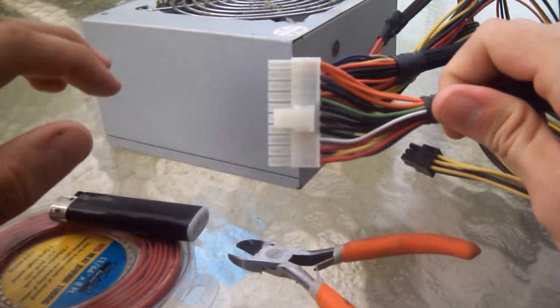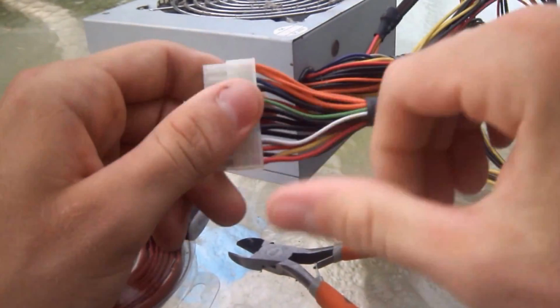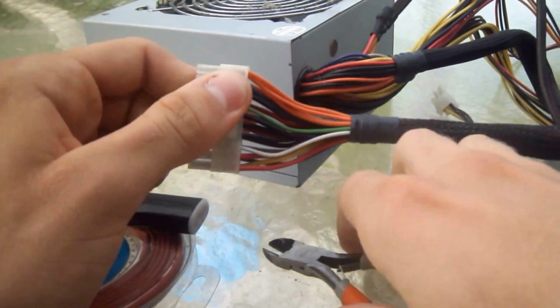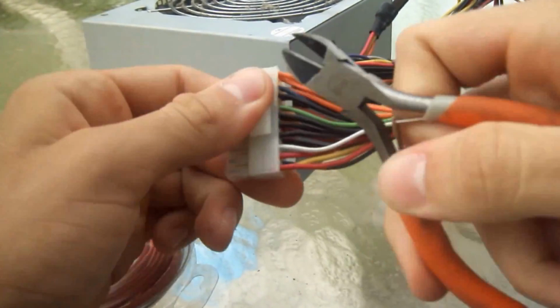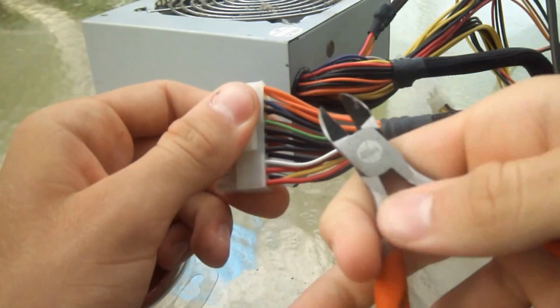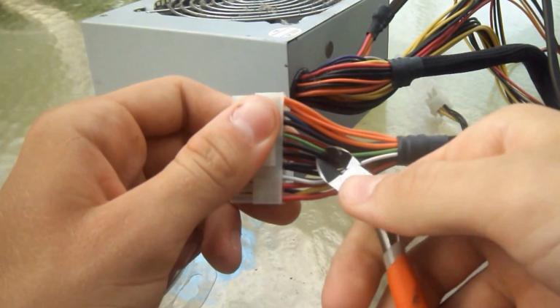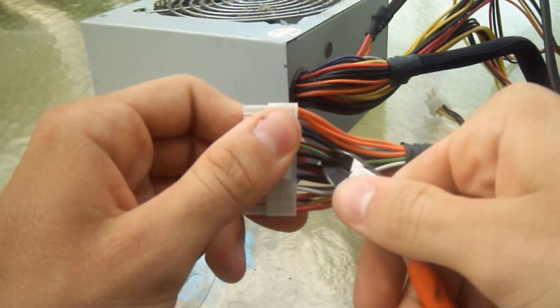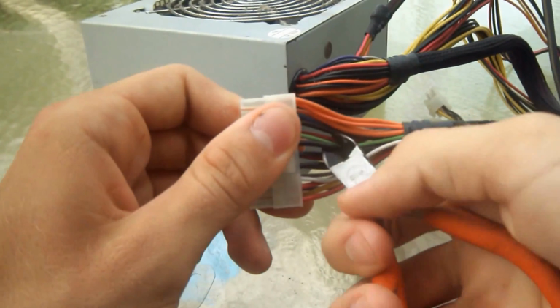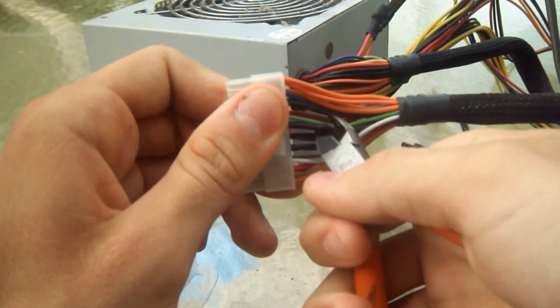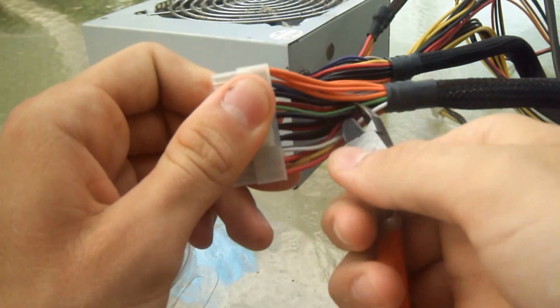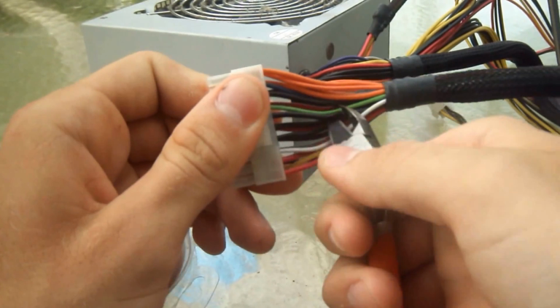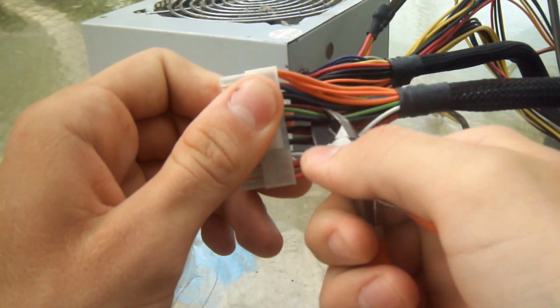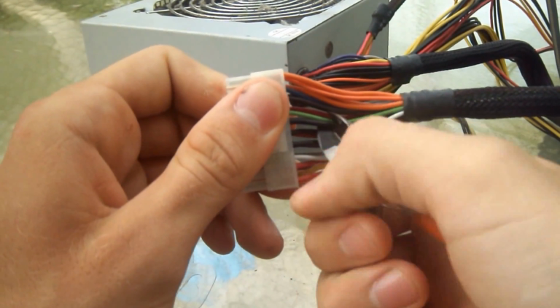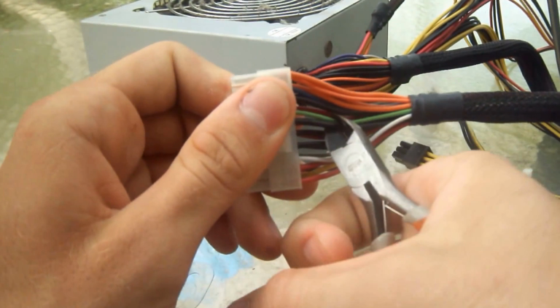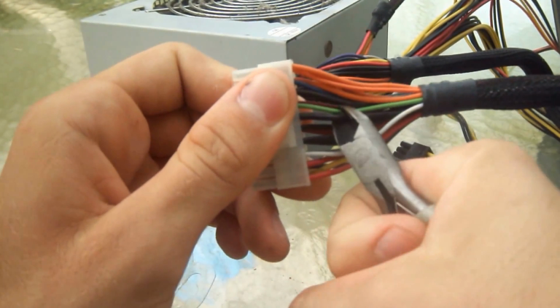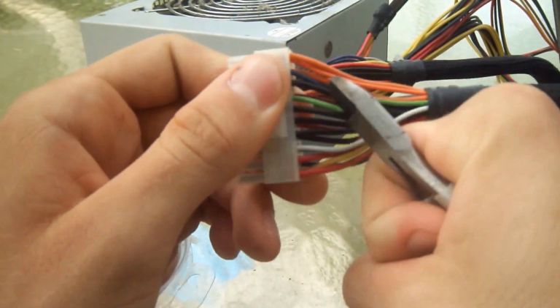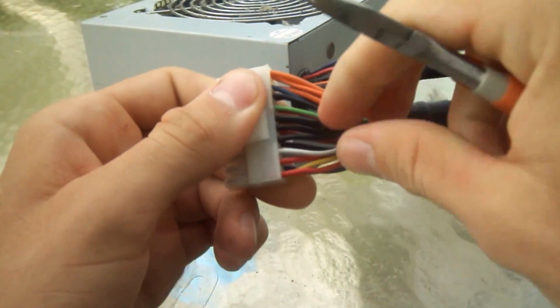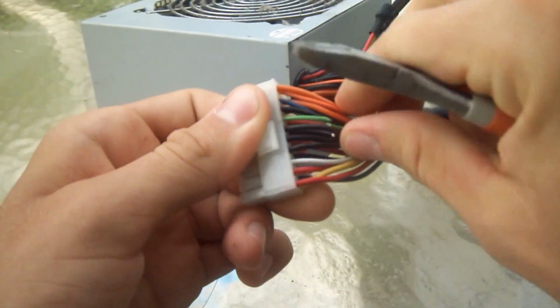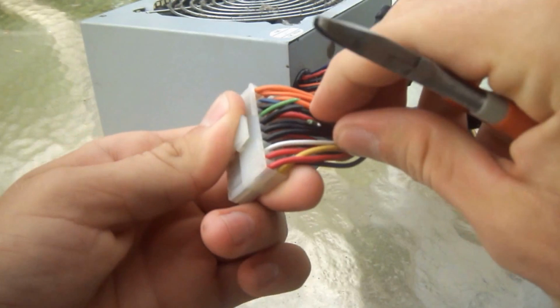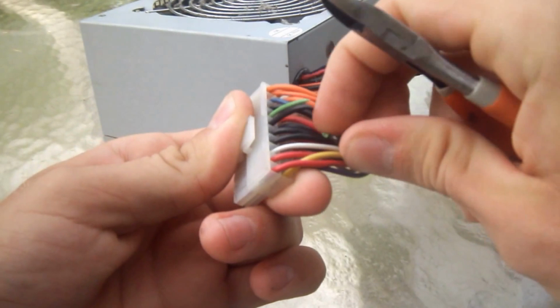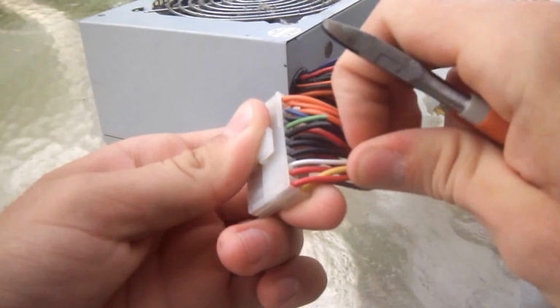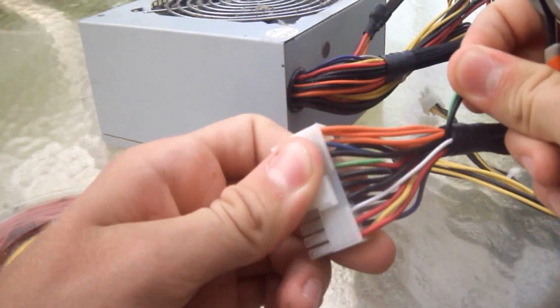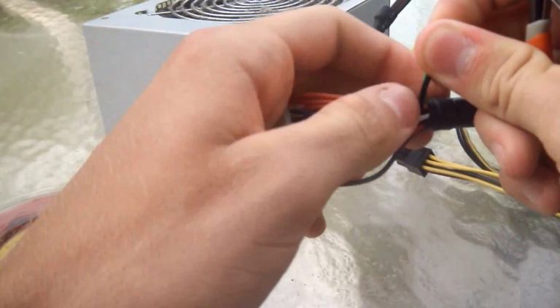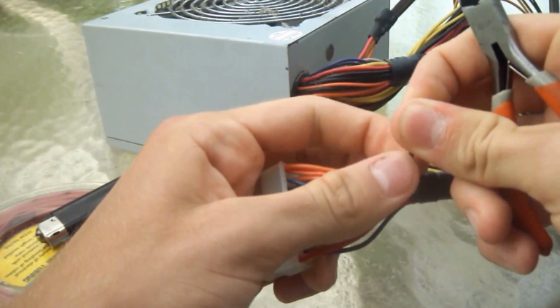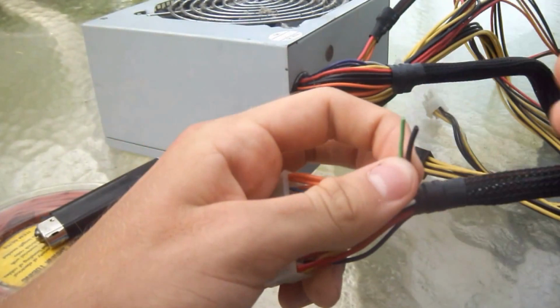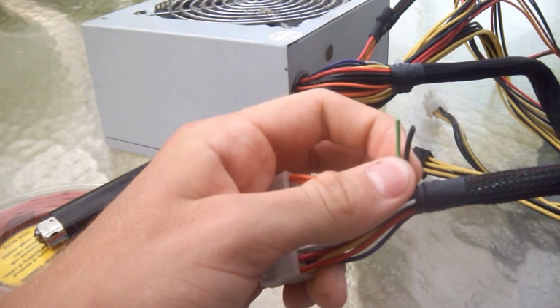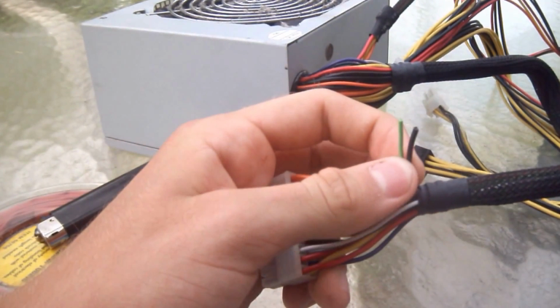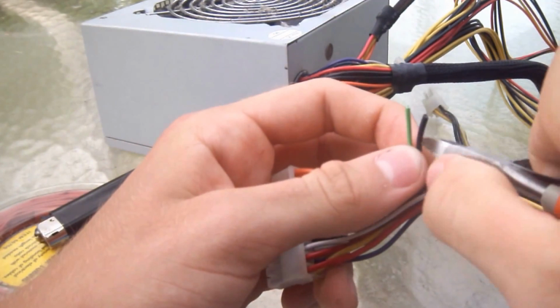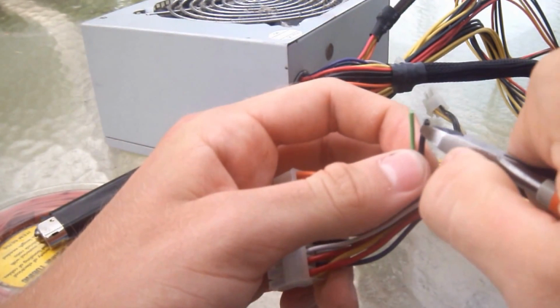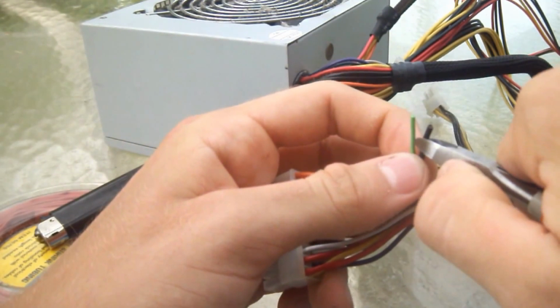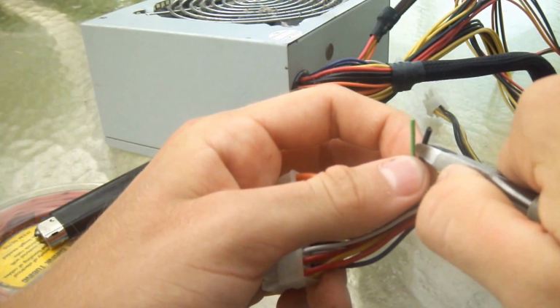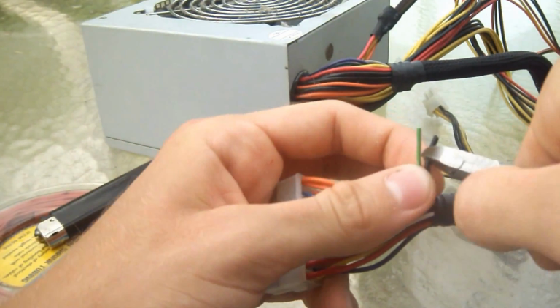Alright, to get started we're going to cut the green and black wire. The green wire is the power good wire. So your motherboard connects these two wires together to tell the PSU to turn on.